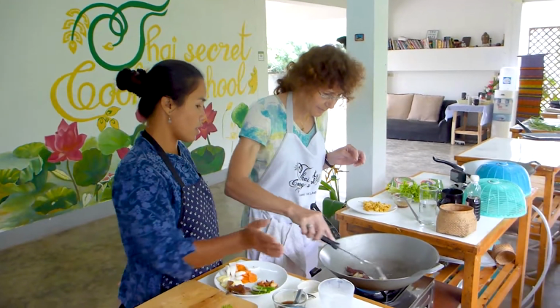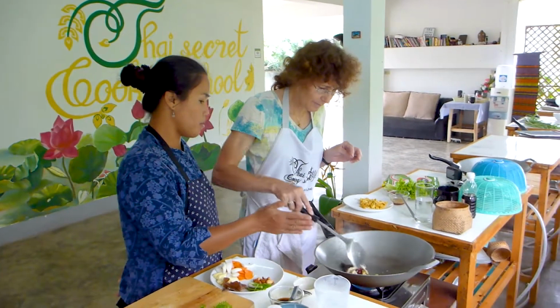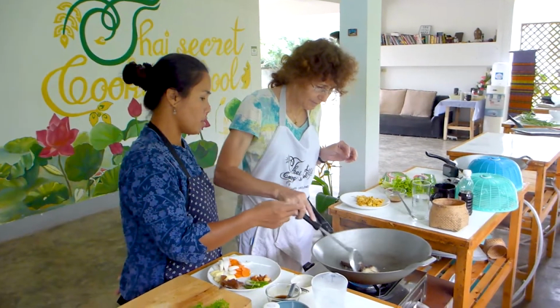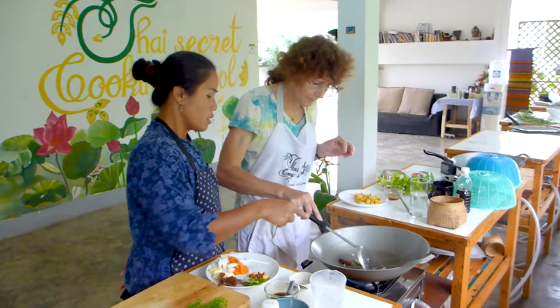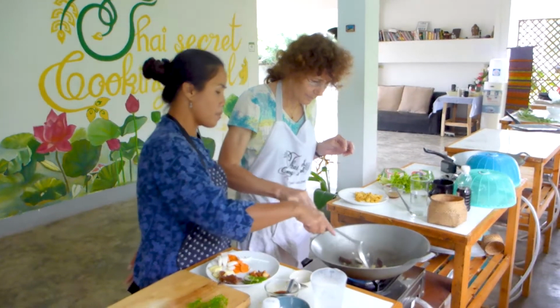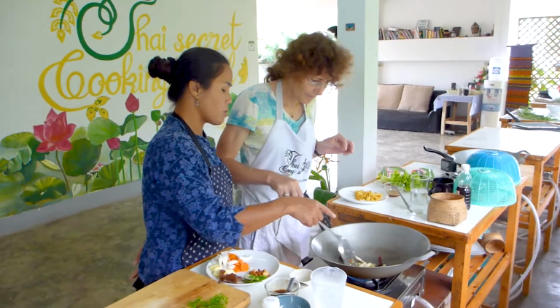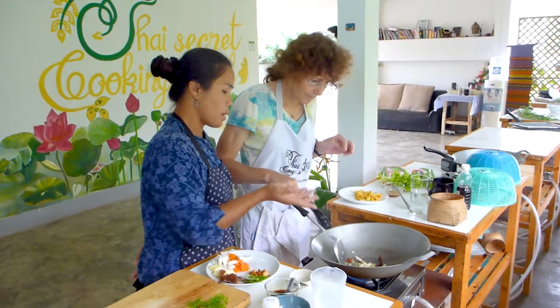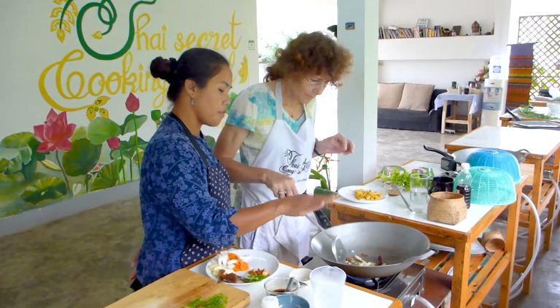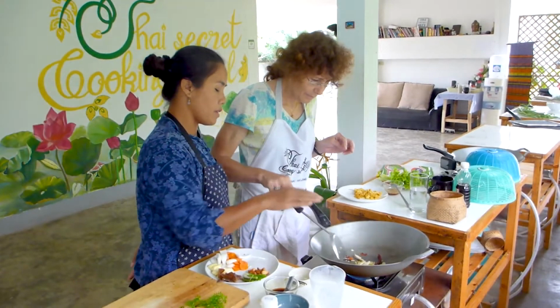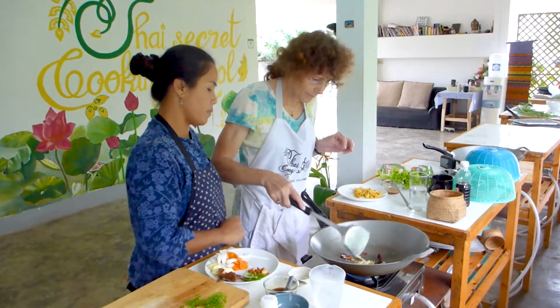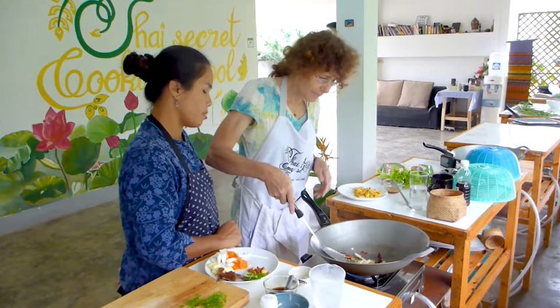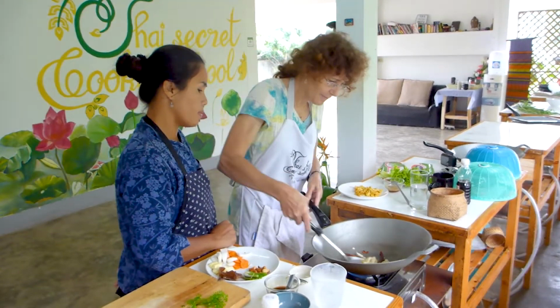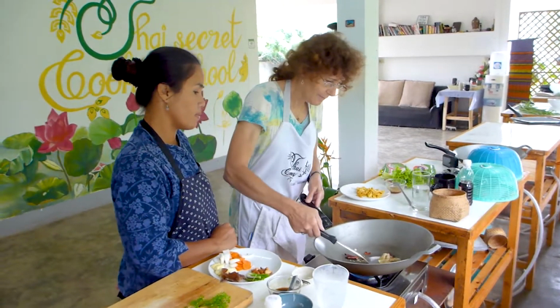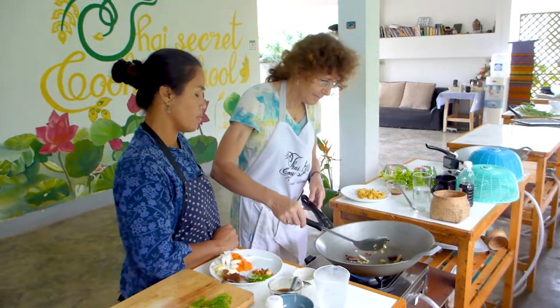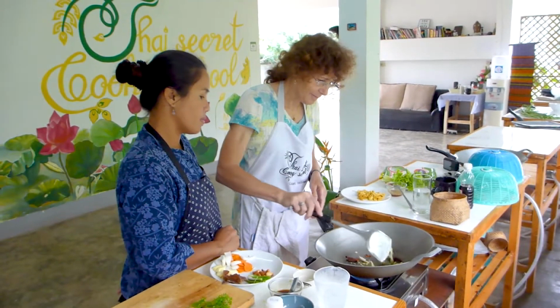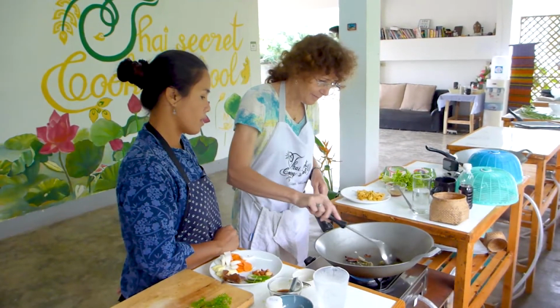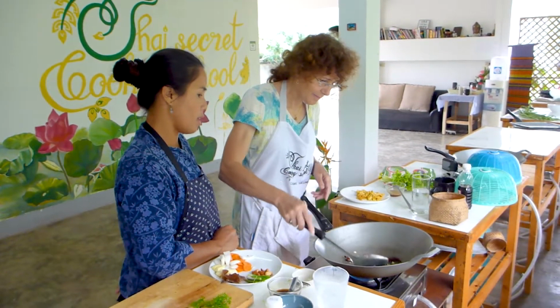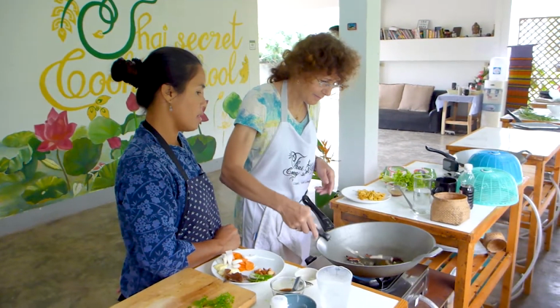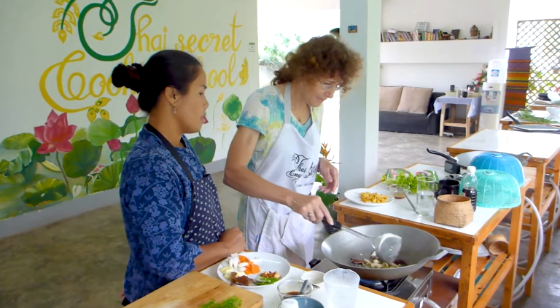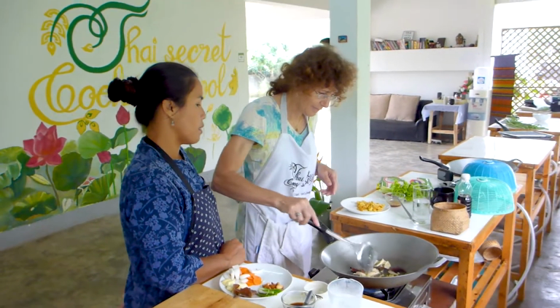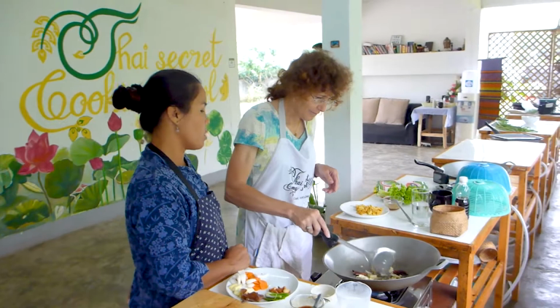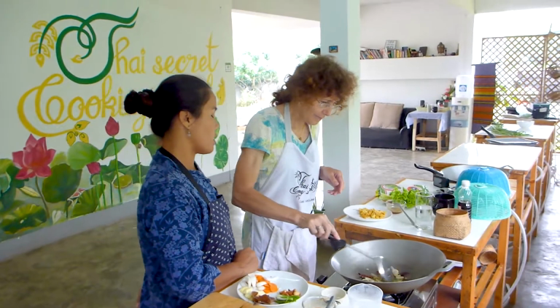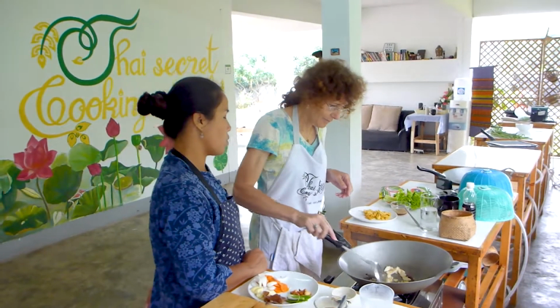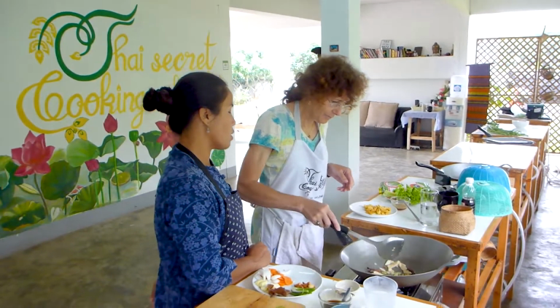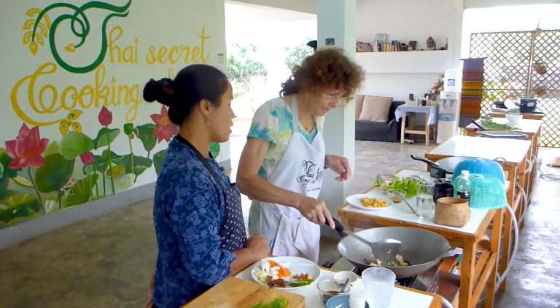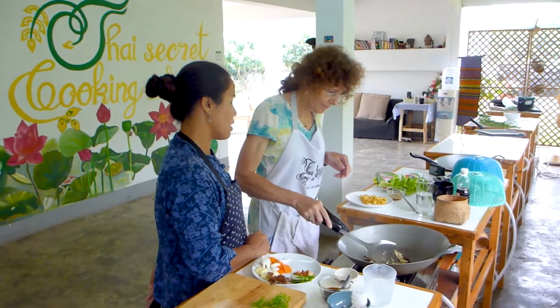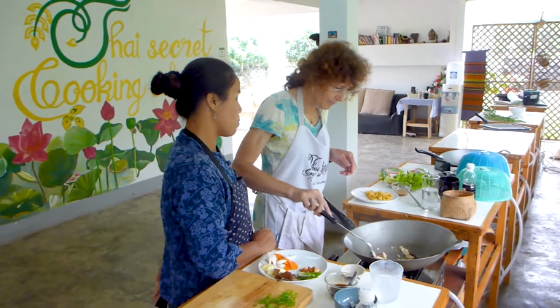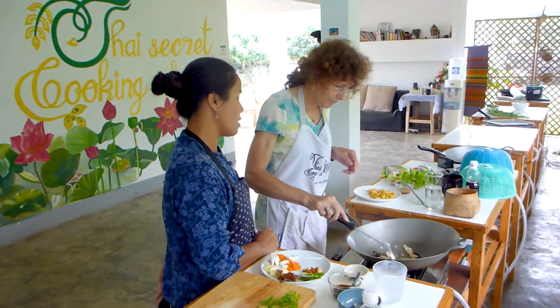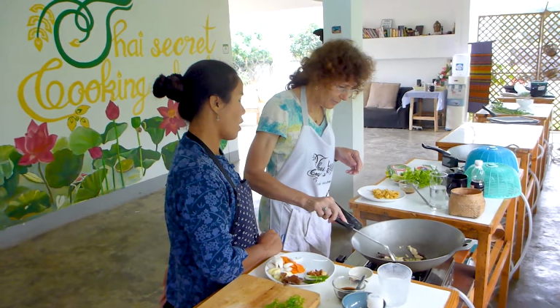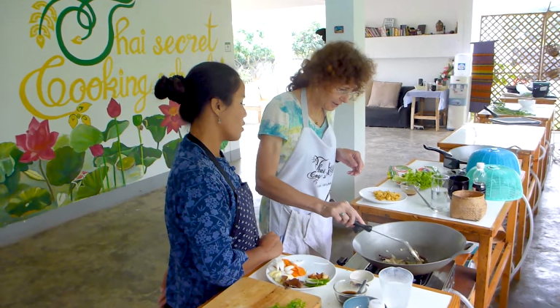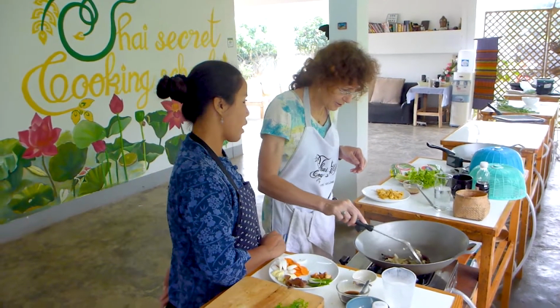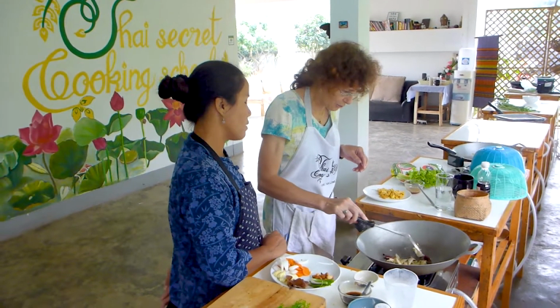Try to get it in the middle. See, some of them are still pink. Make sure the chicken is completely cooked. I think this is good.